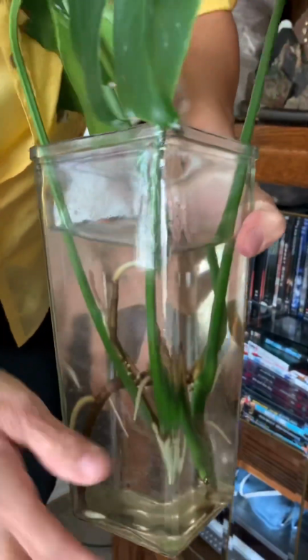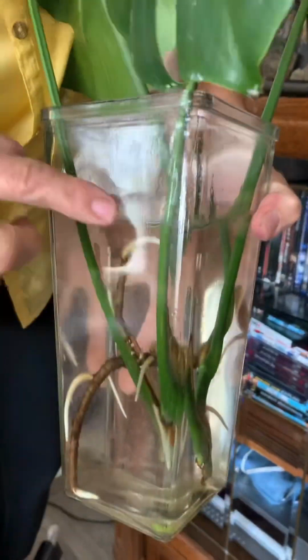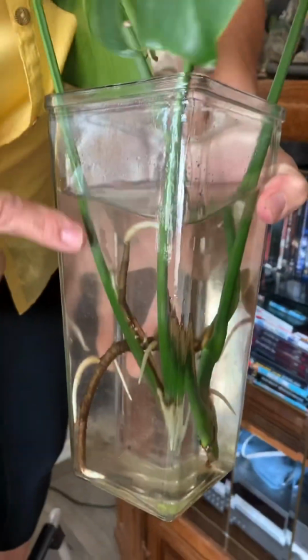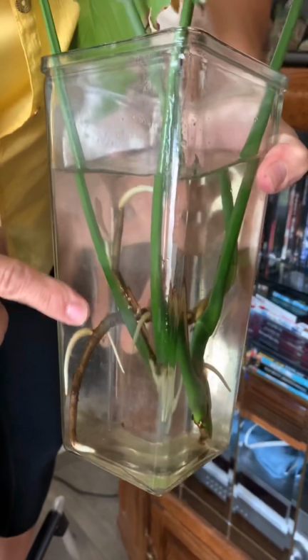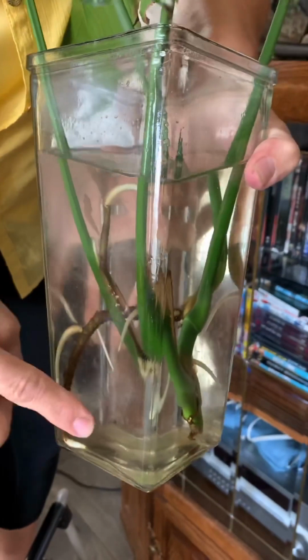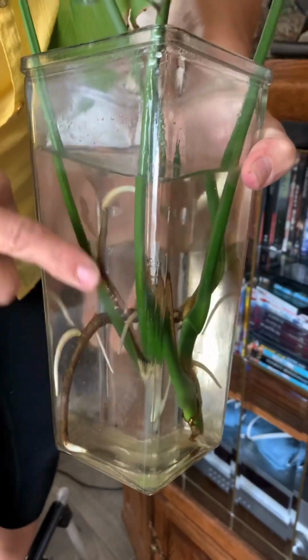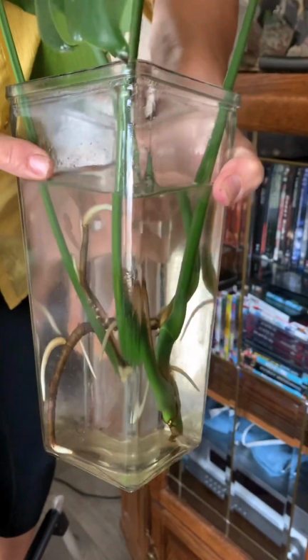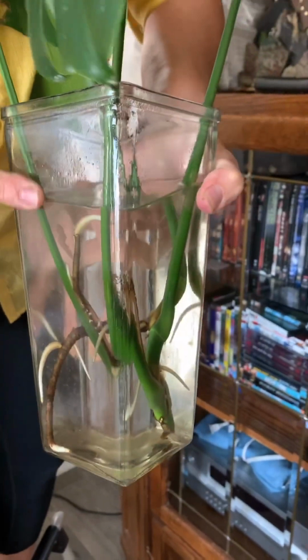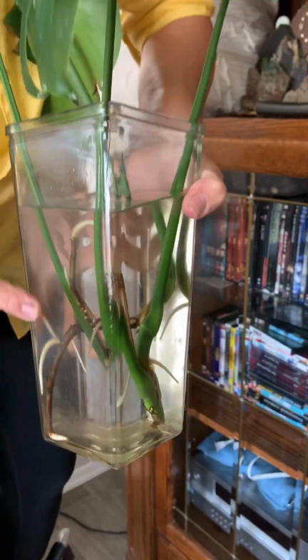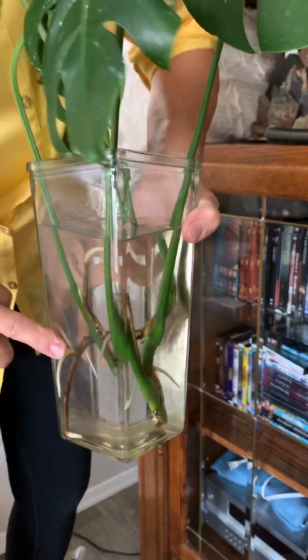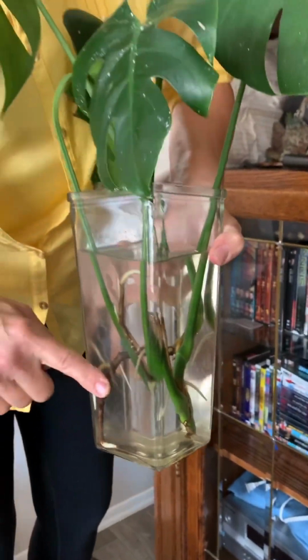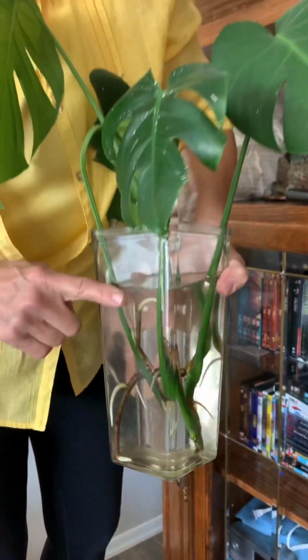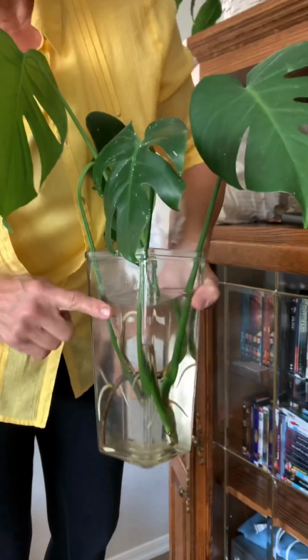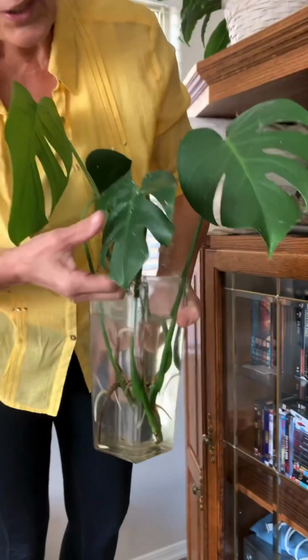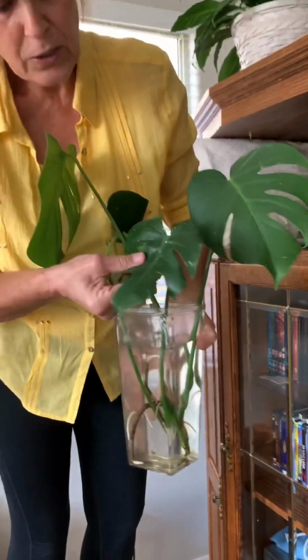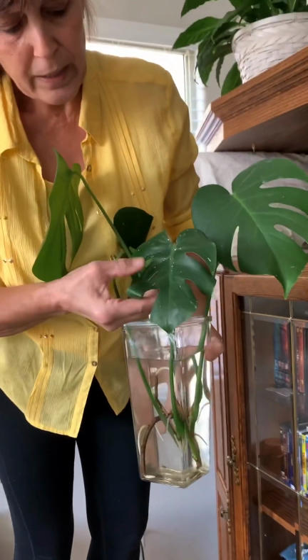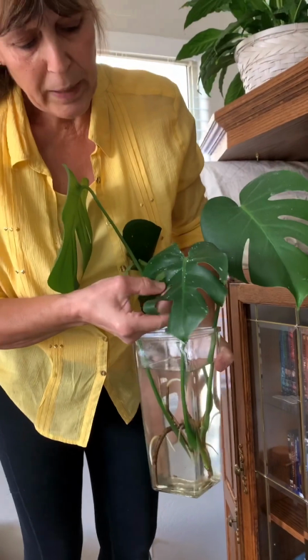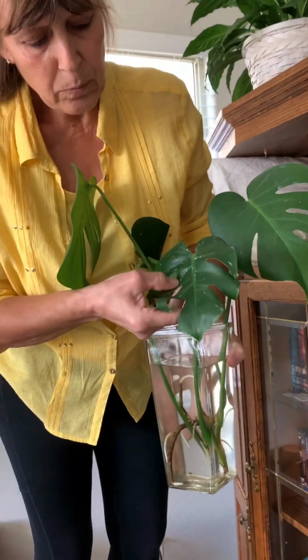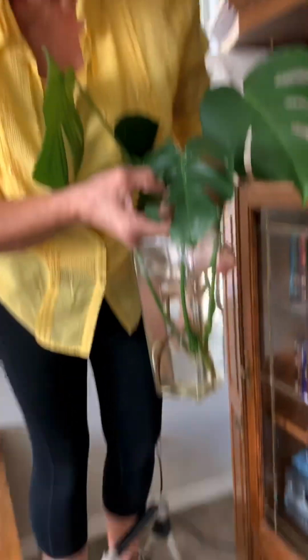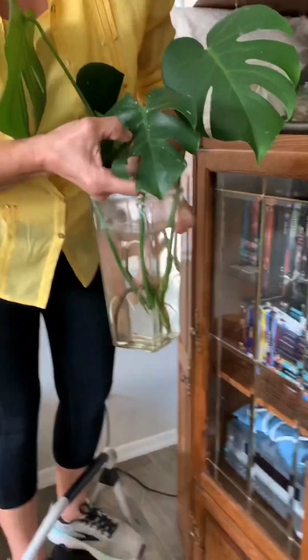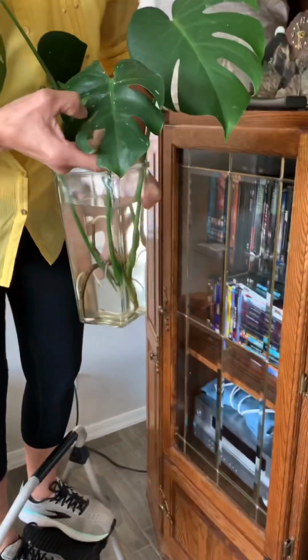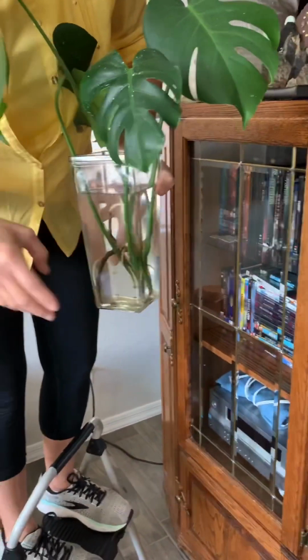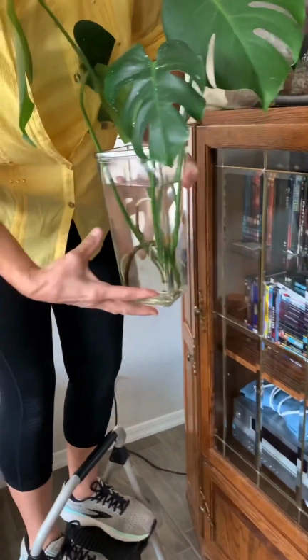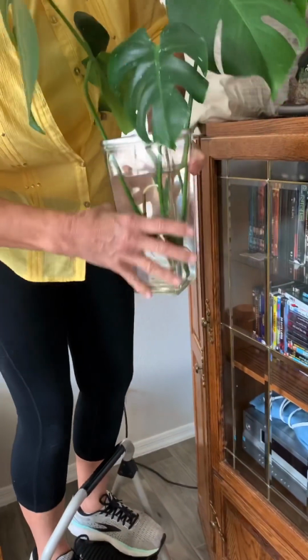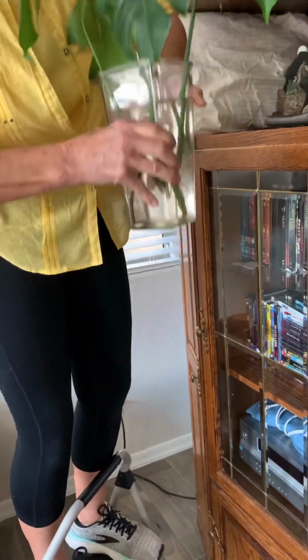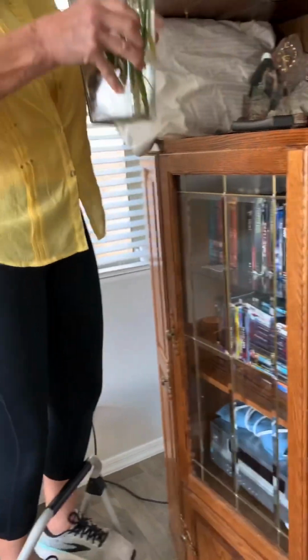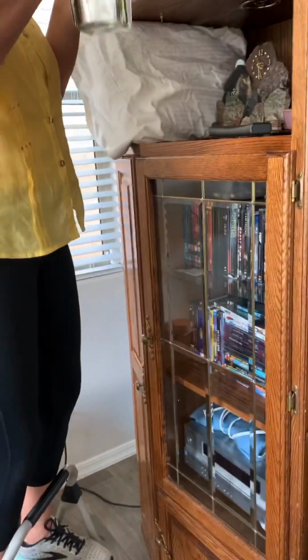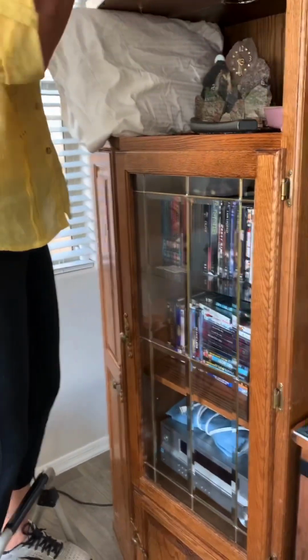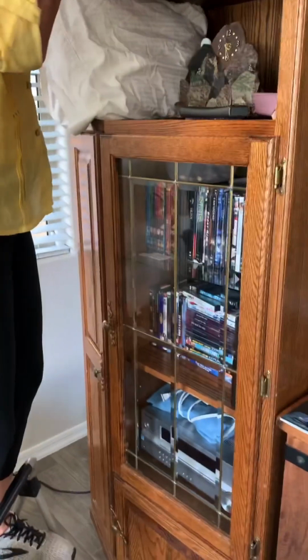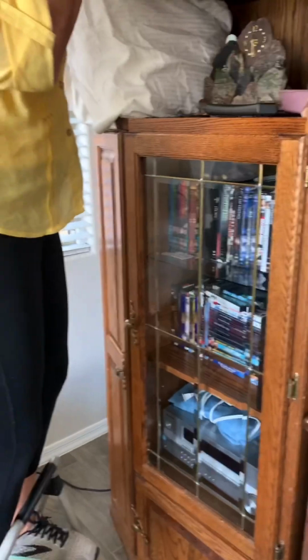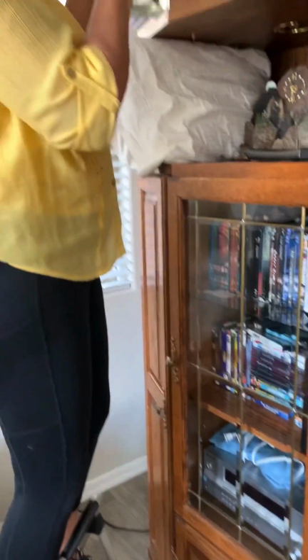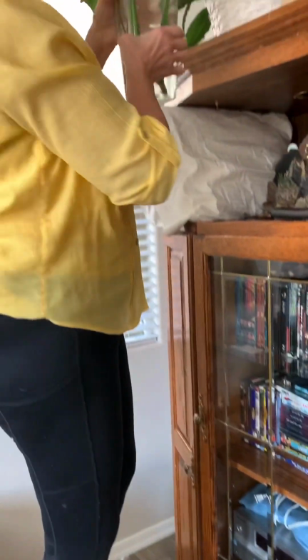Look at all the roots — we are propagating it. You can tell she had it in her bathroom; it's got some toothpaste on it. I think we need to give him a milk bath.